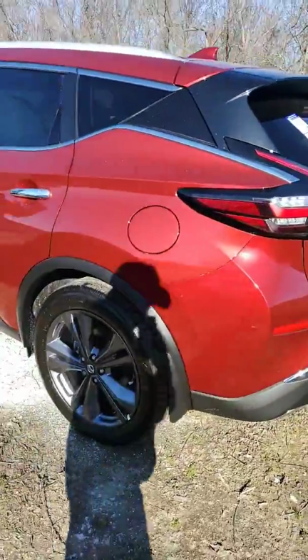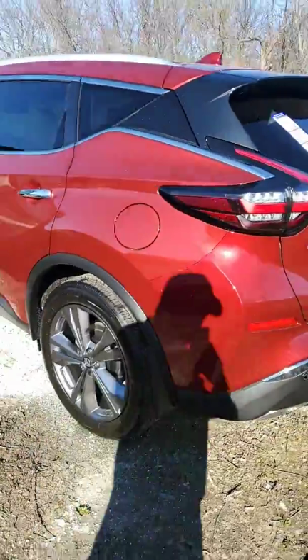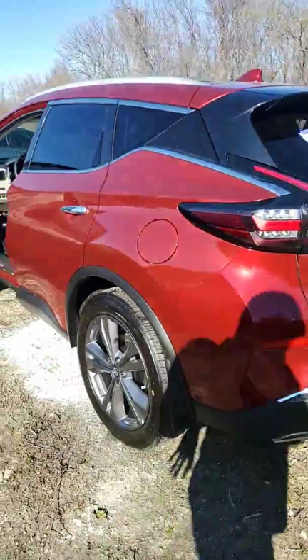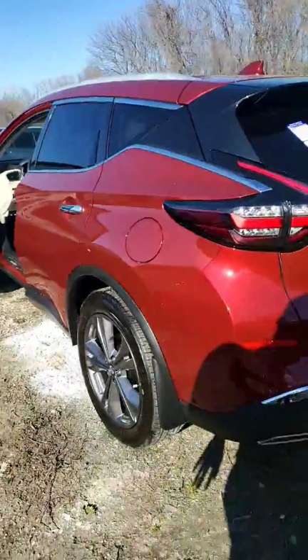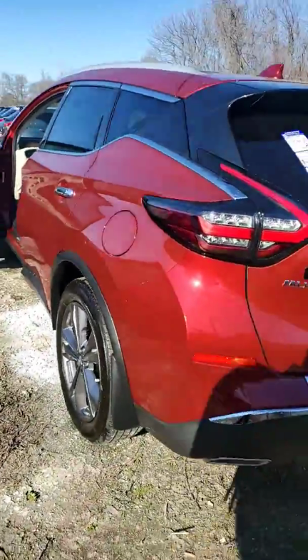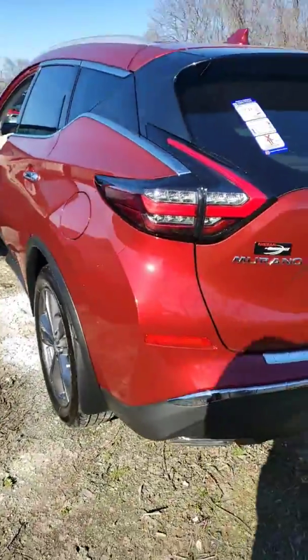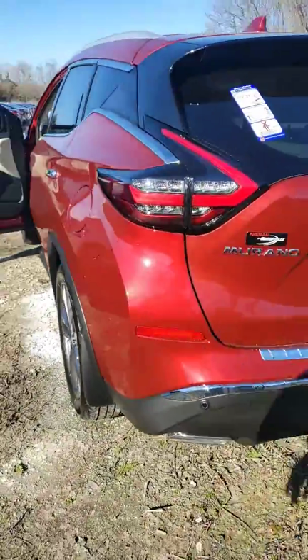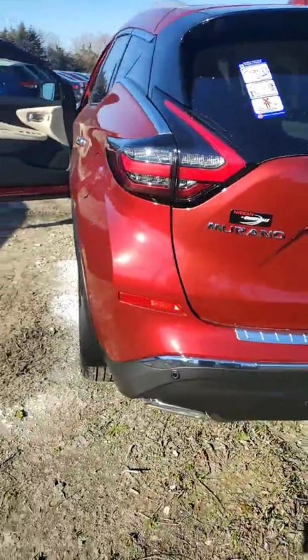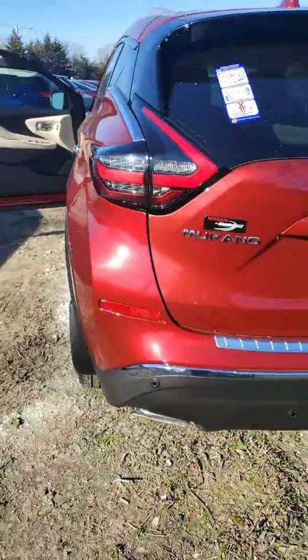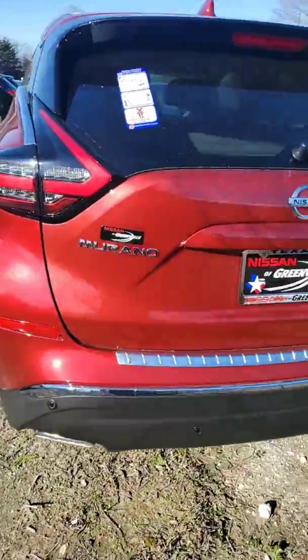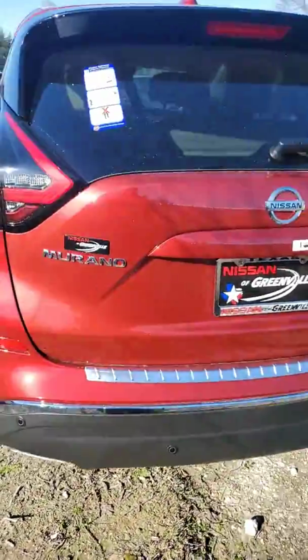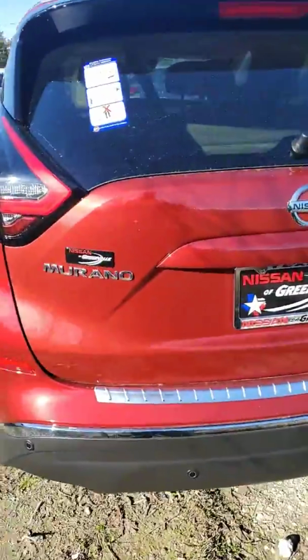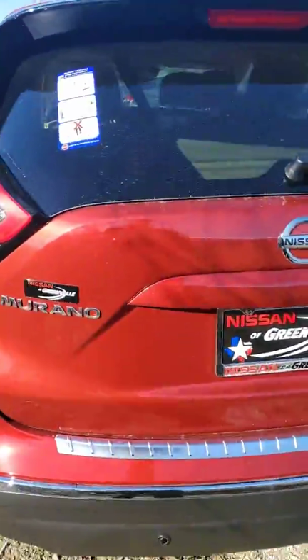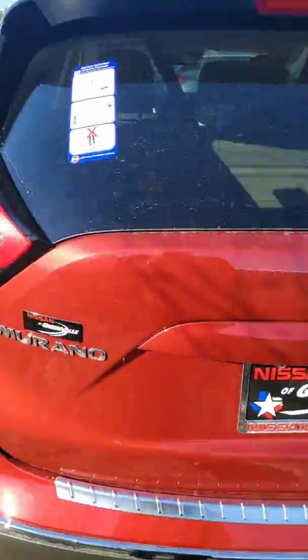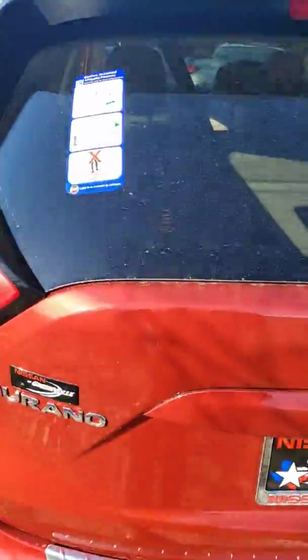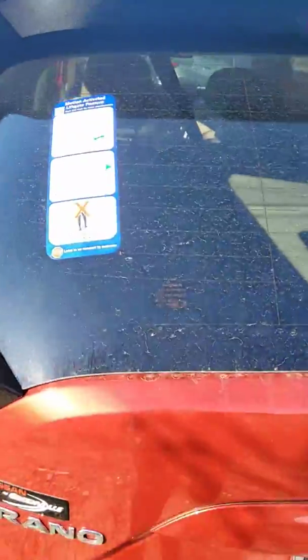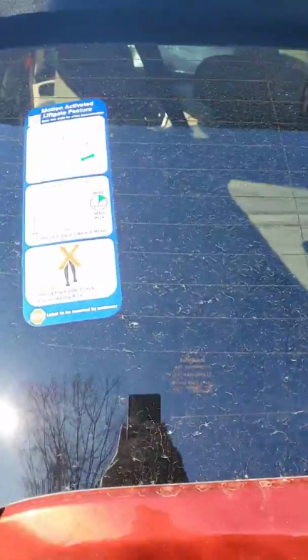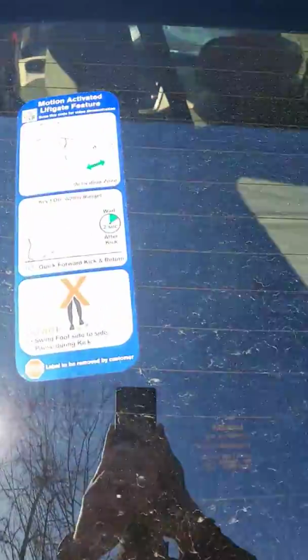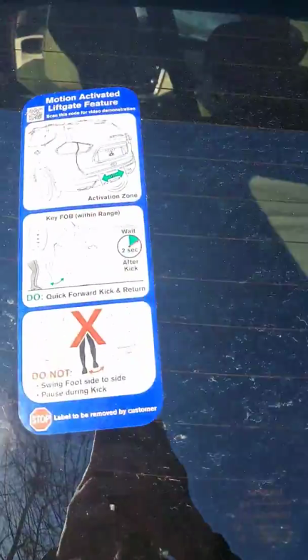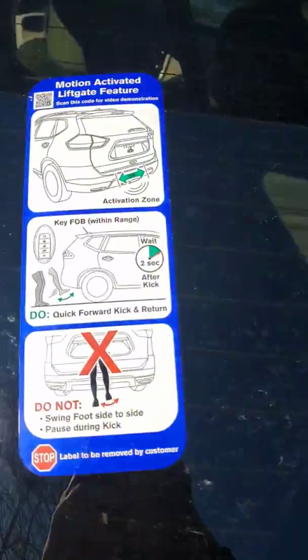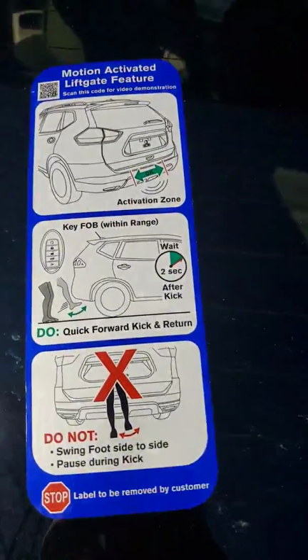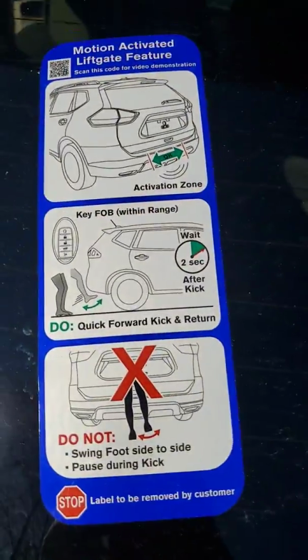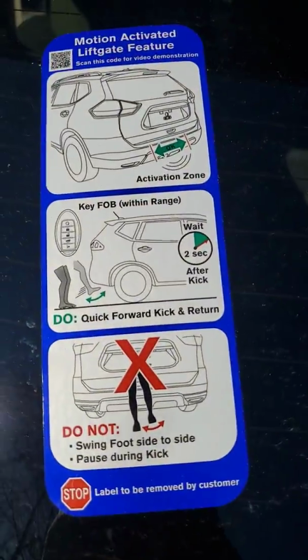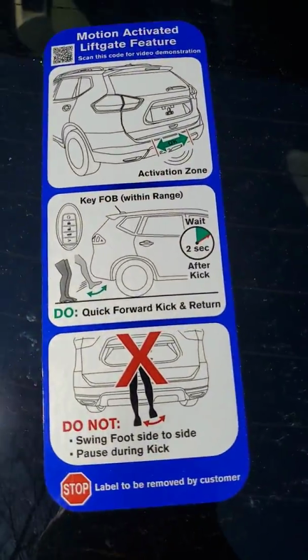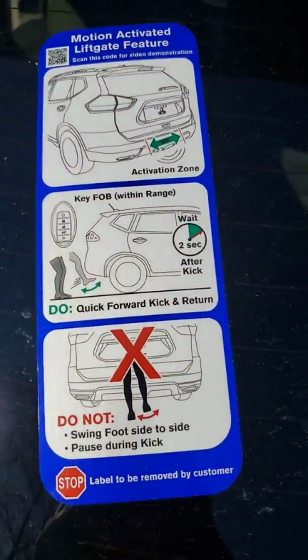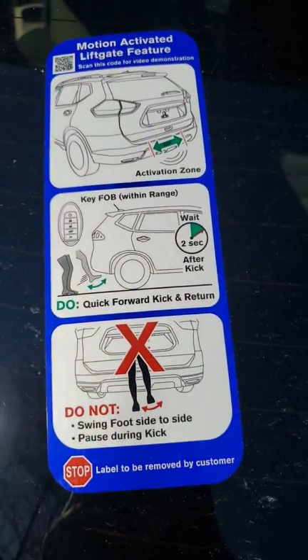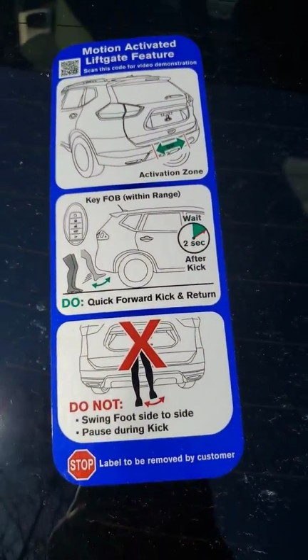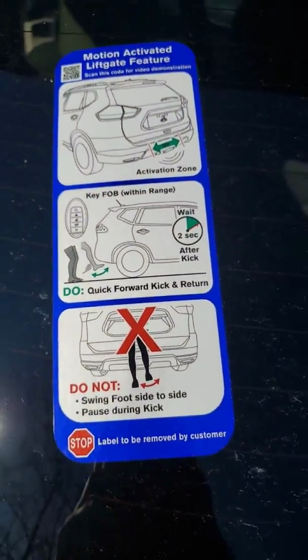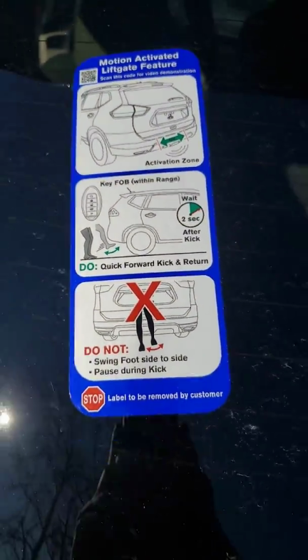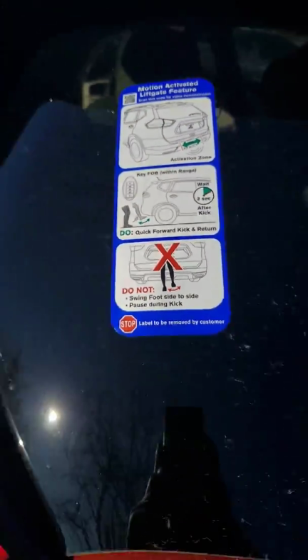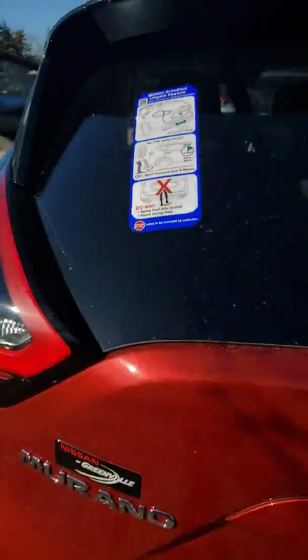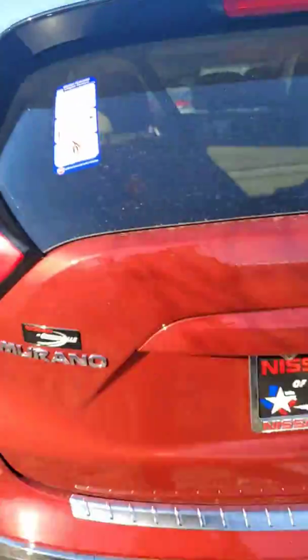This vehicle also has the motion-activated liftgate — one swift kick to open that up for you.